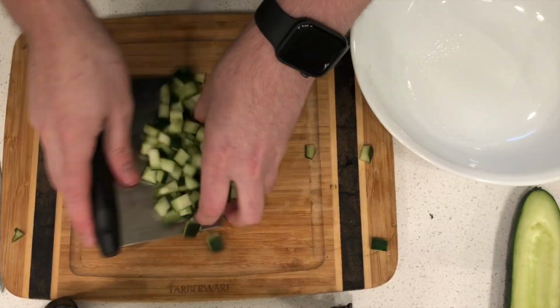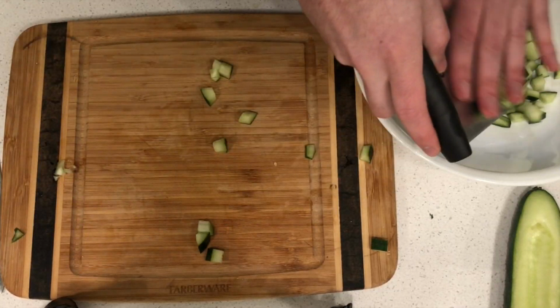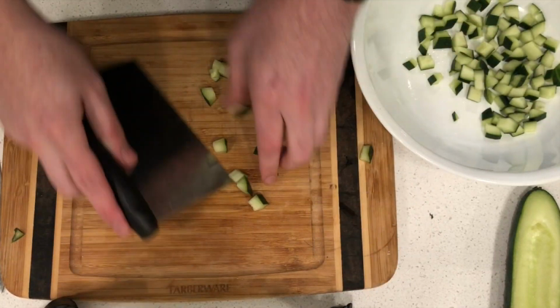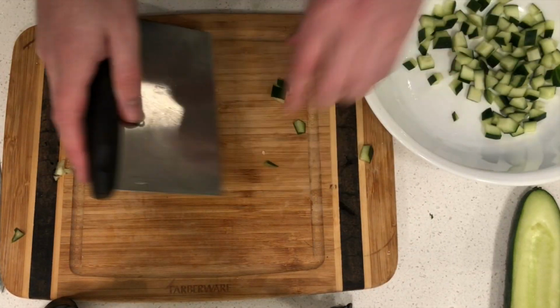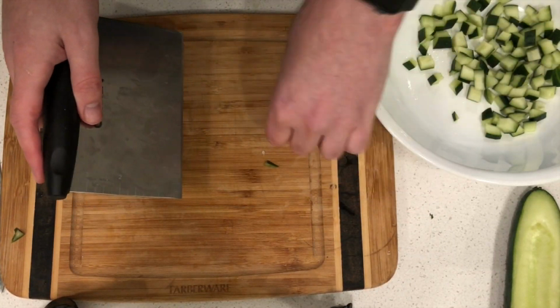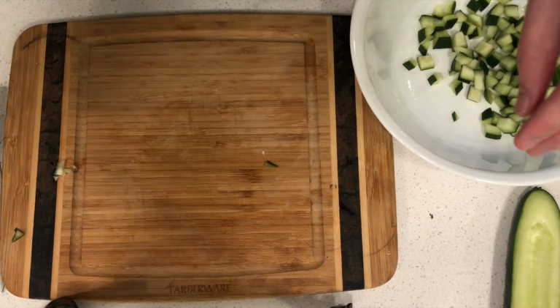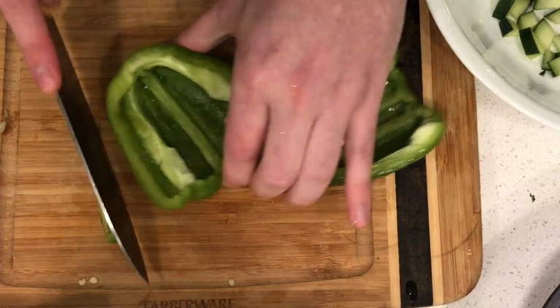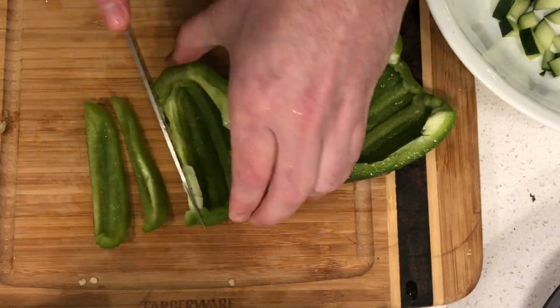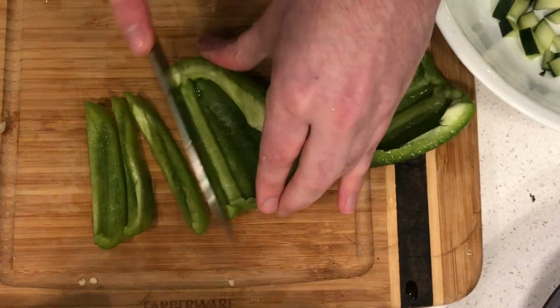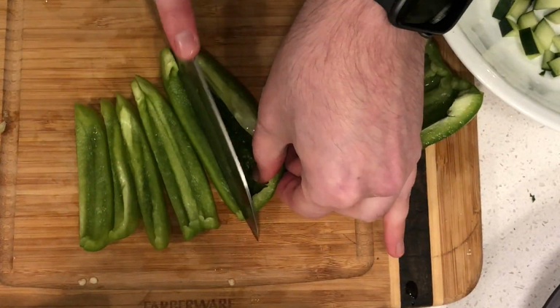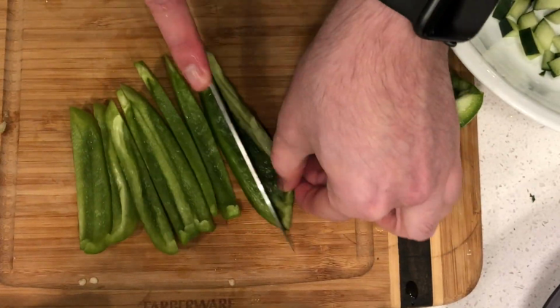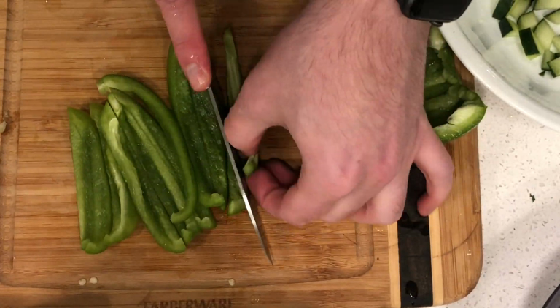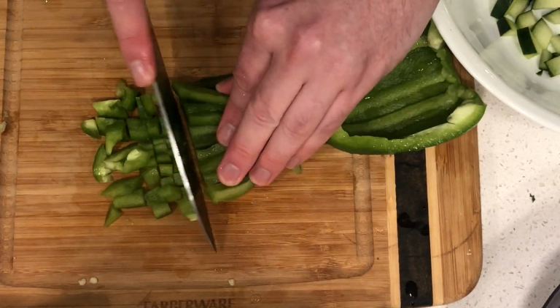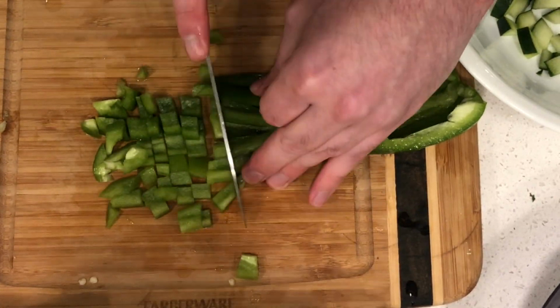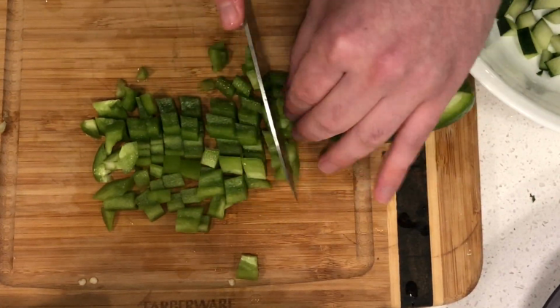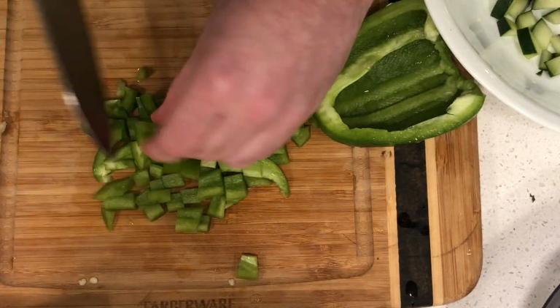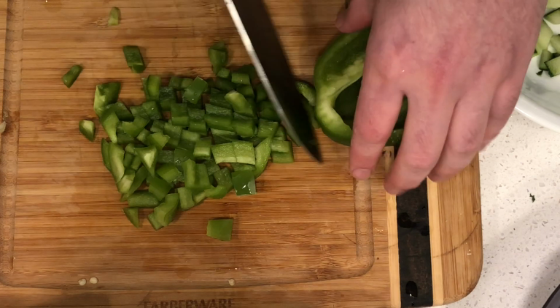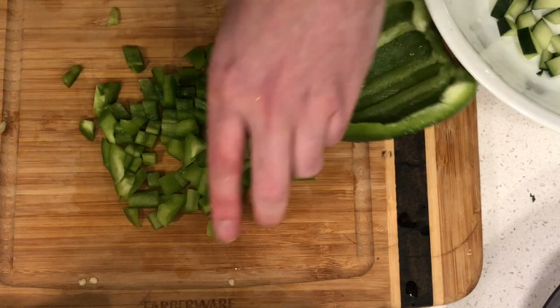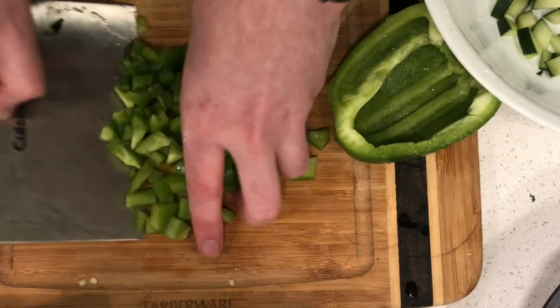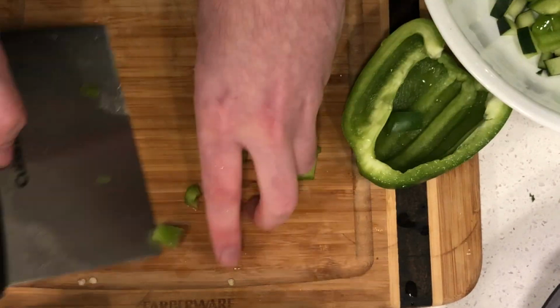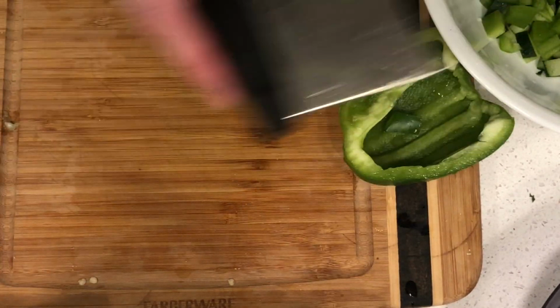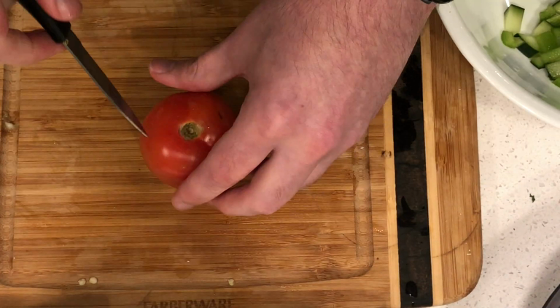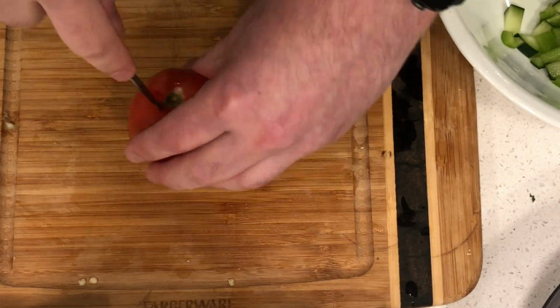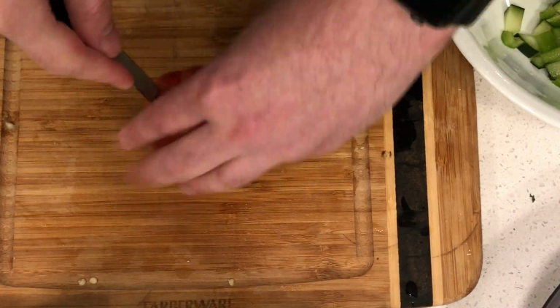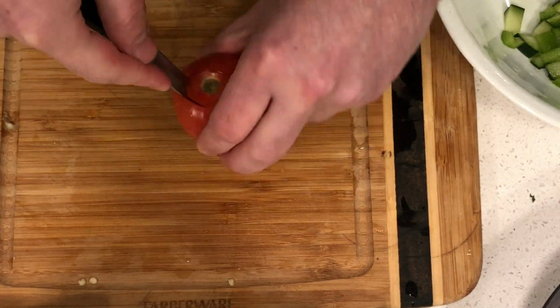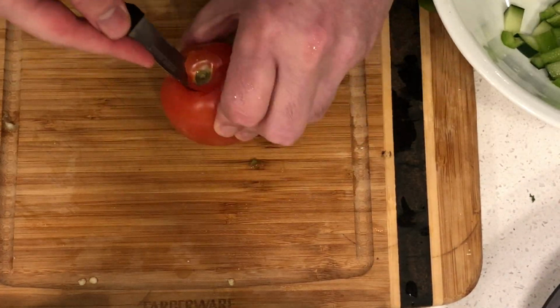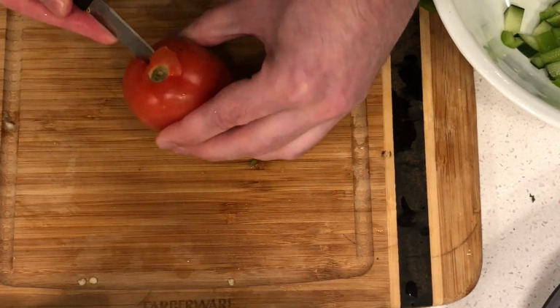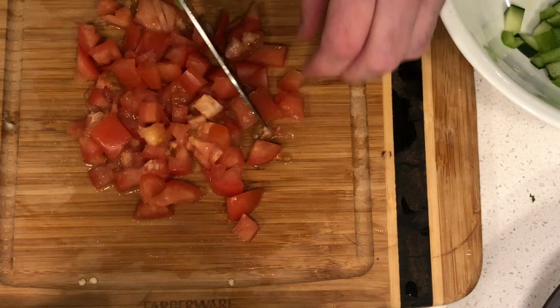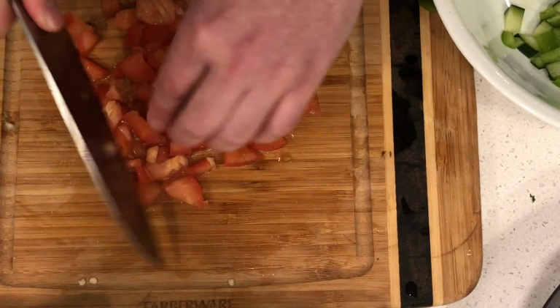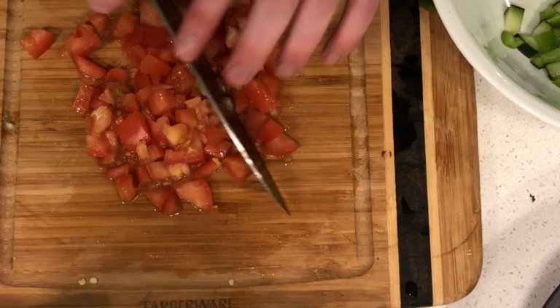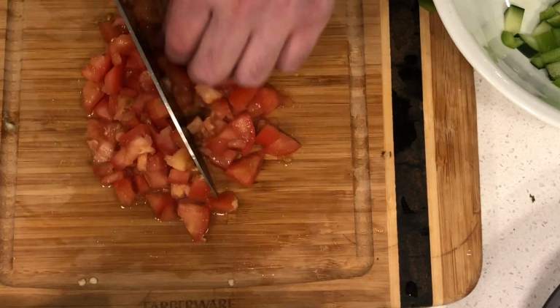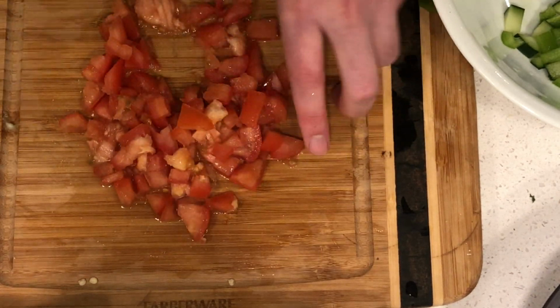I use a bench scraper — this saves the blade on my knife and it's a lot more efficient. I'm also gonna take the green pepper and cut them the same as the cucumbers, dices about quarter-inch. Then you're gonna core your tomato and chop it.